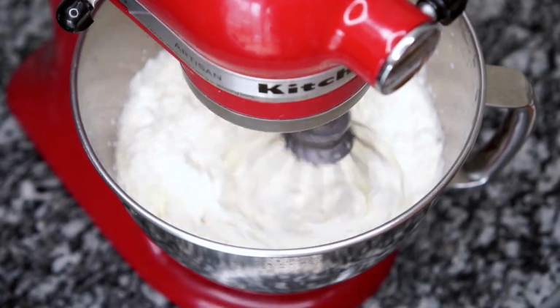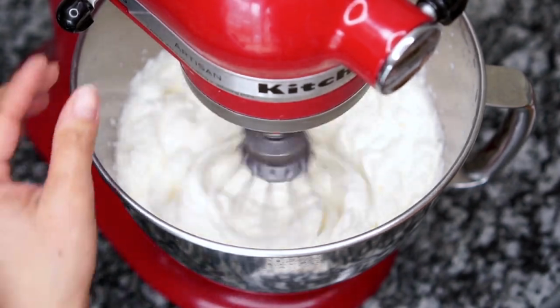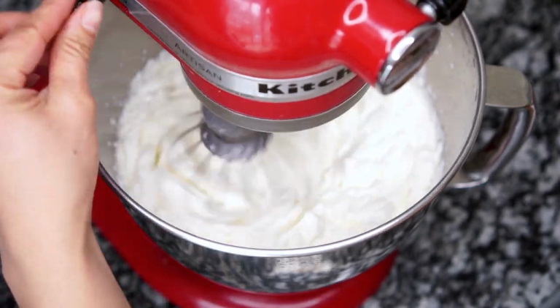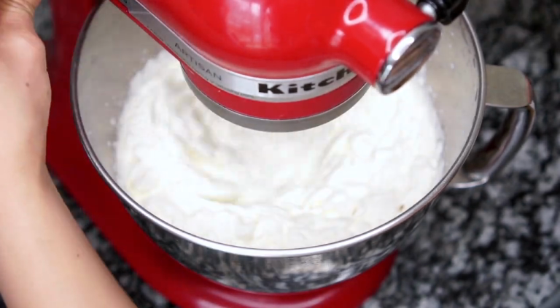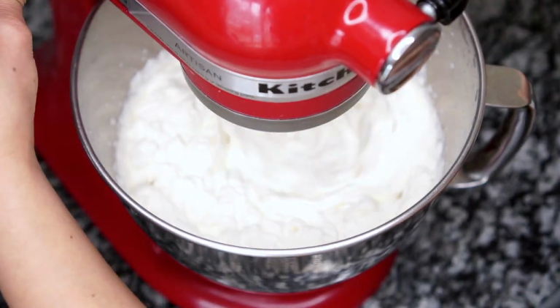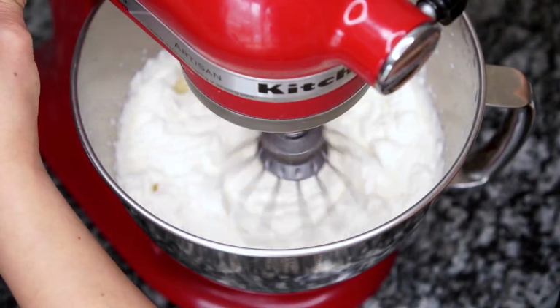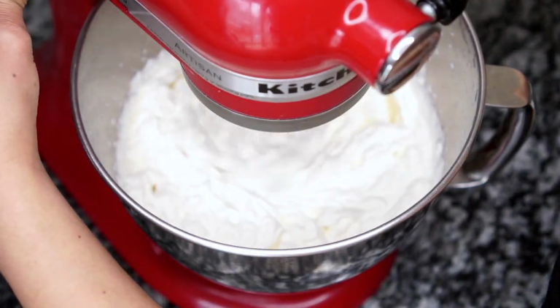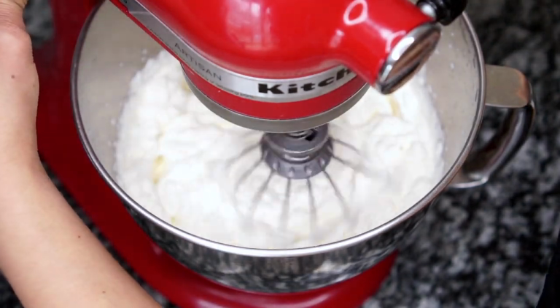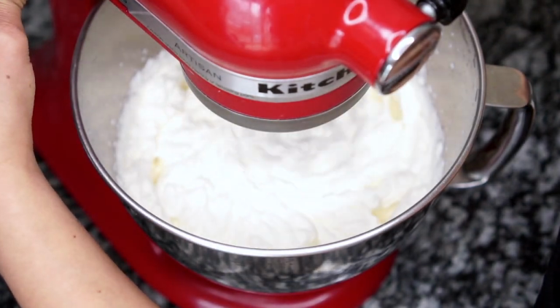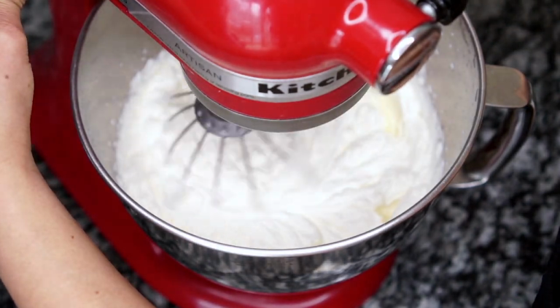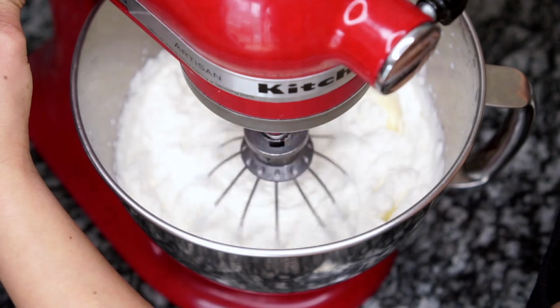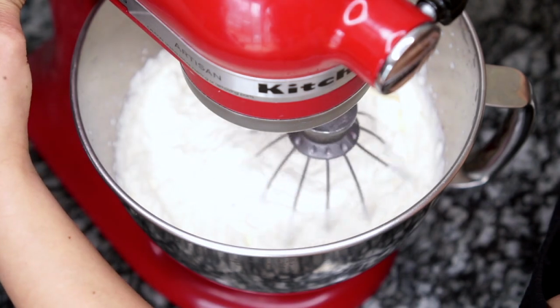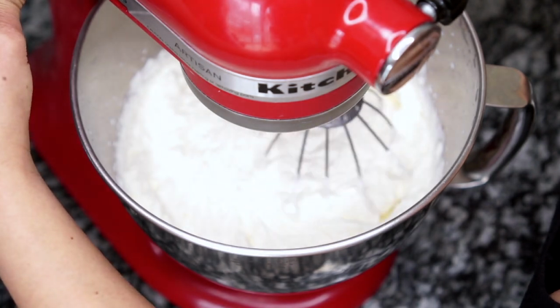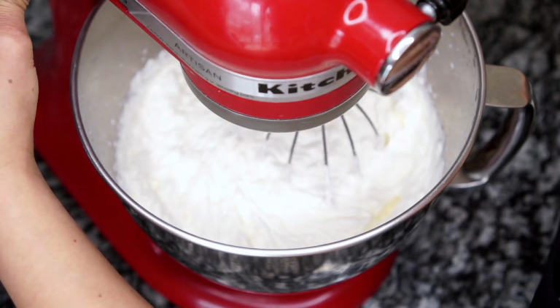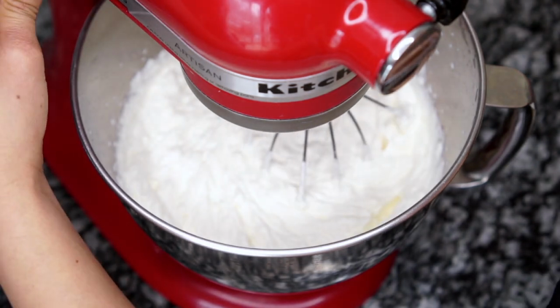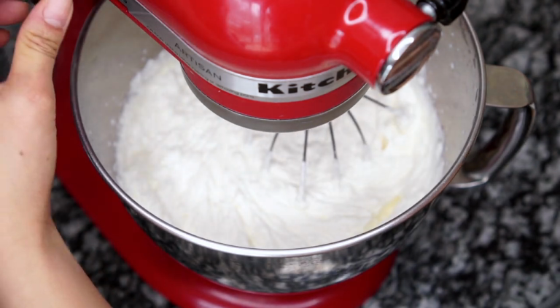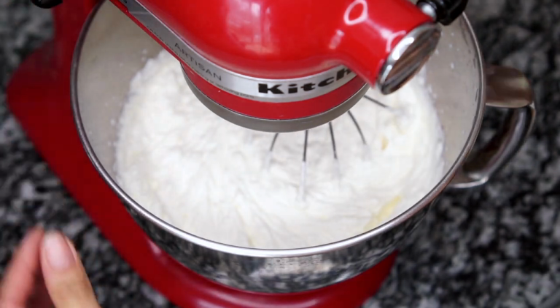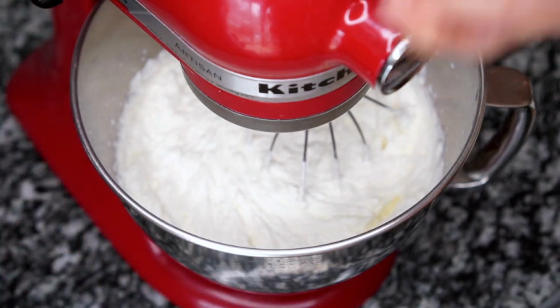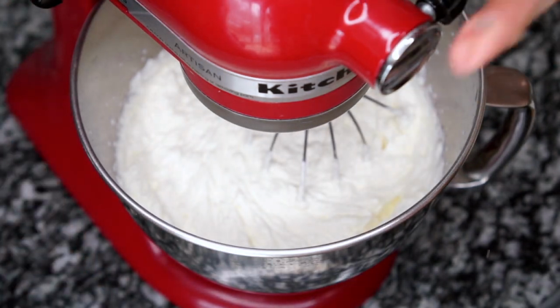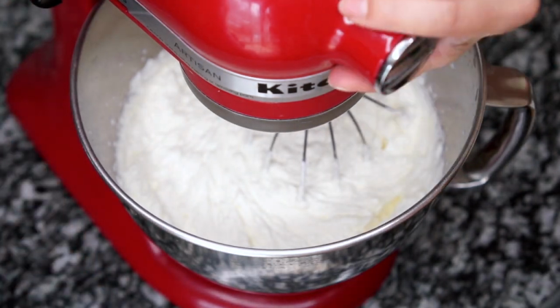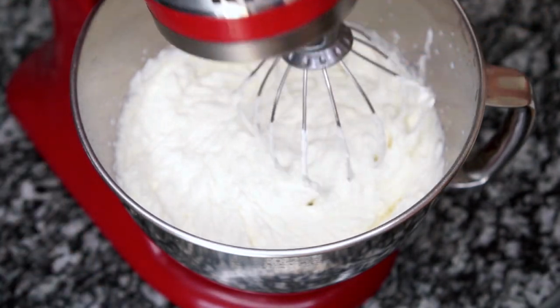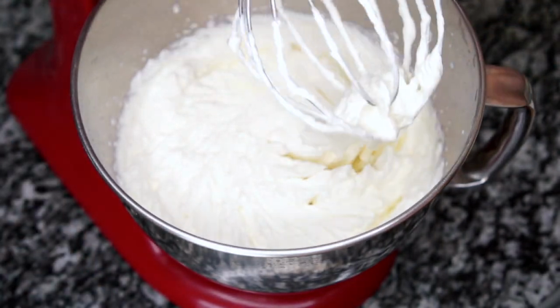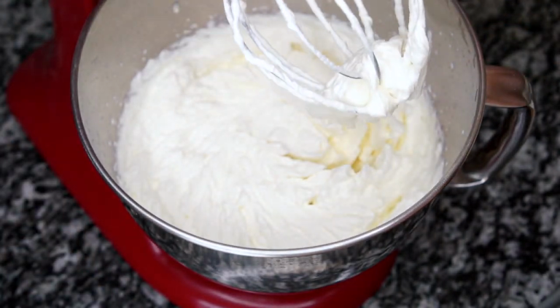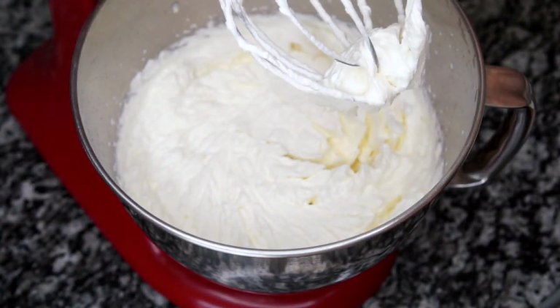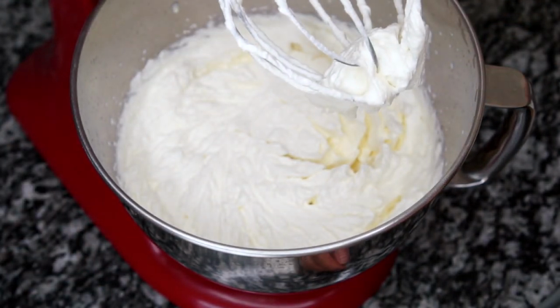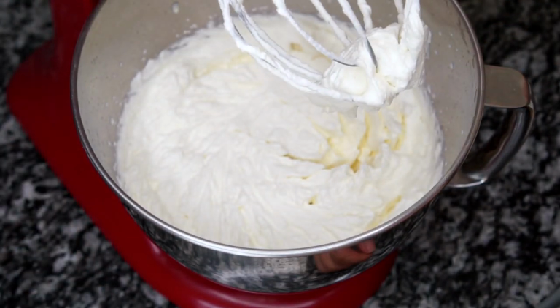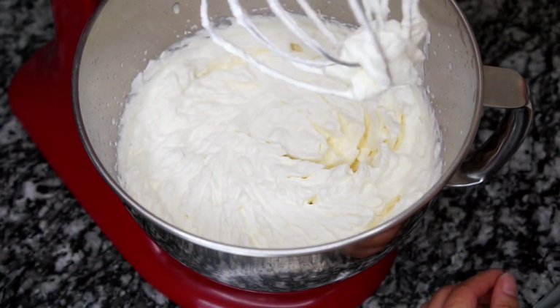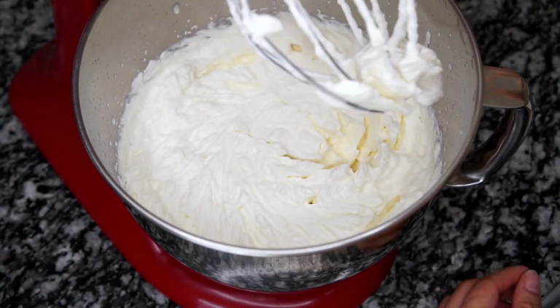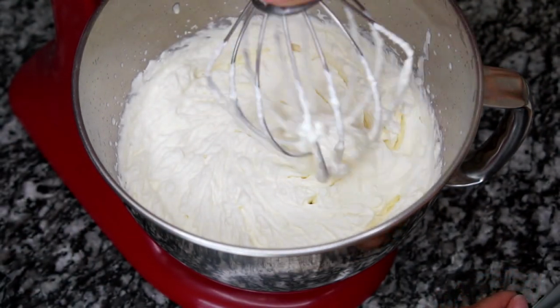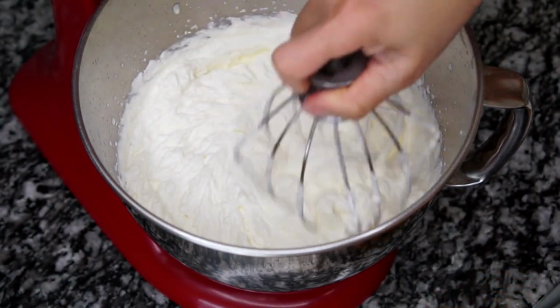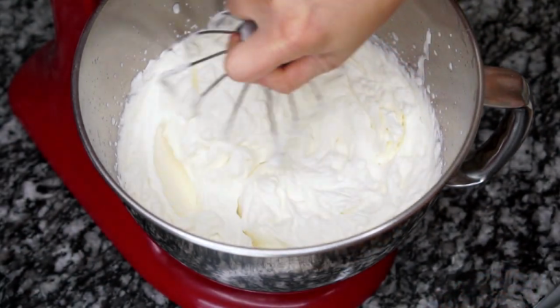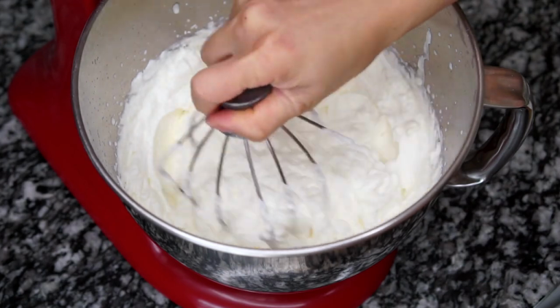Once the heavy whipping cream and the condensed milk have been combined completely, you can stop the machine and take it out.